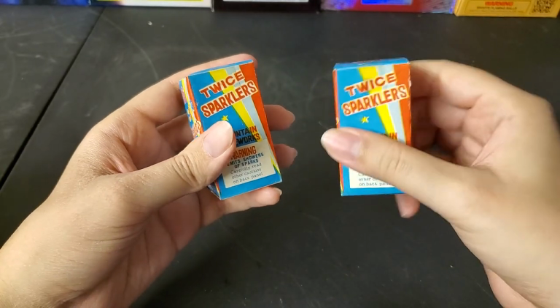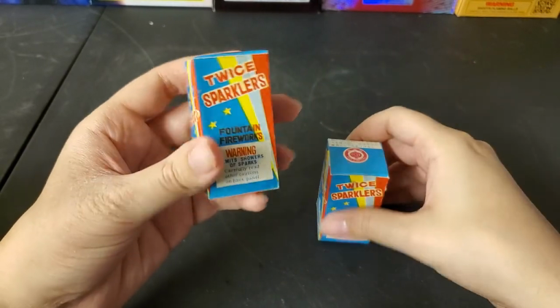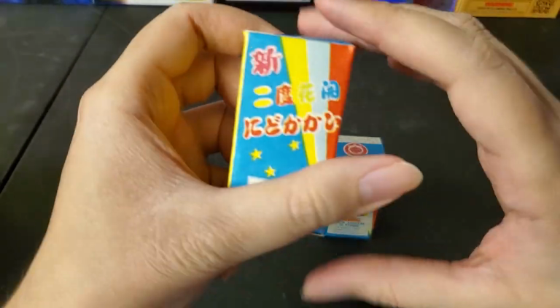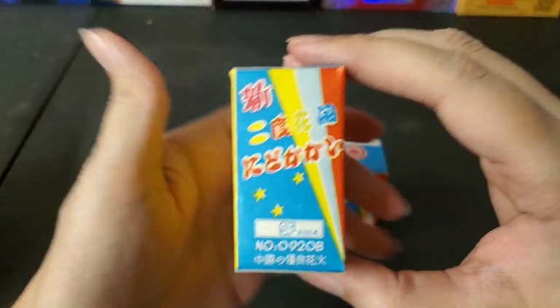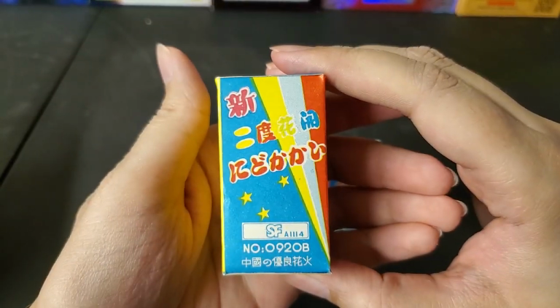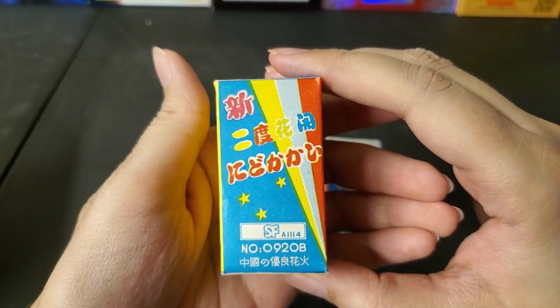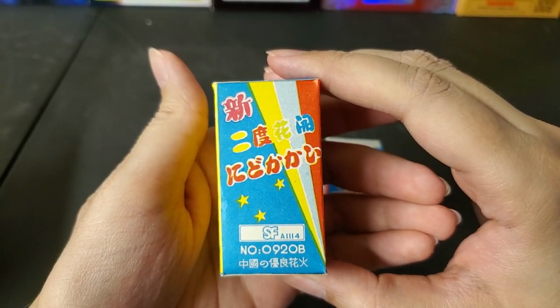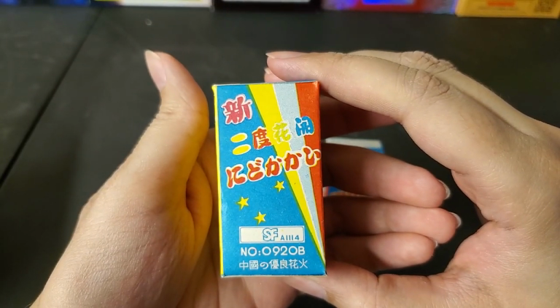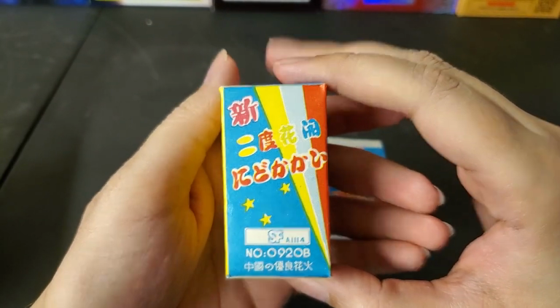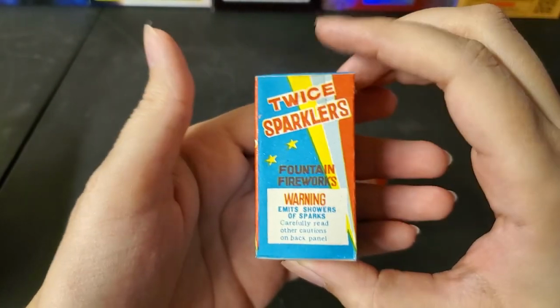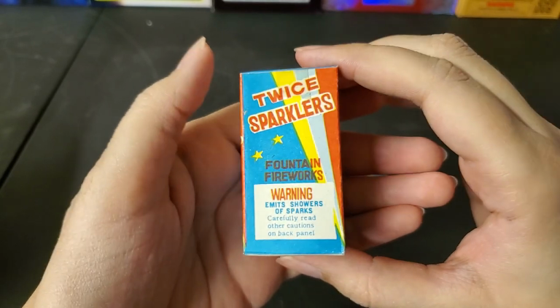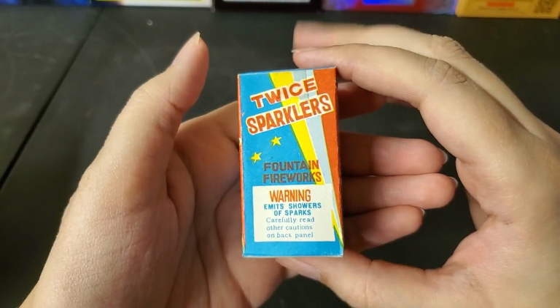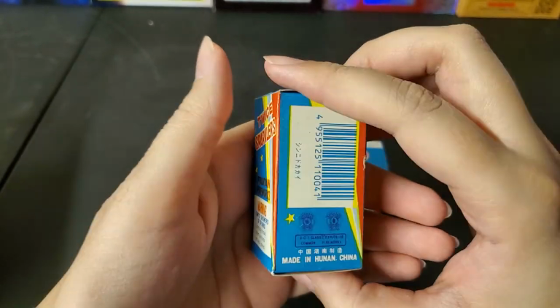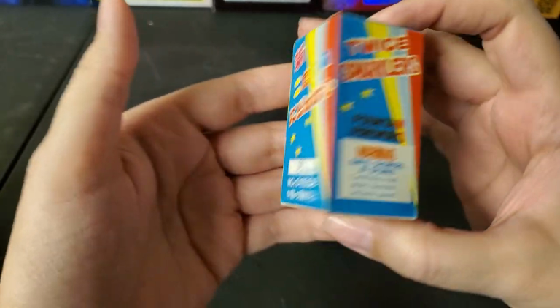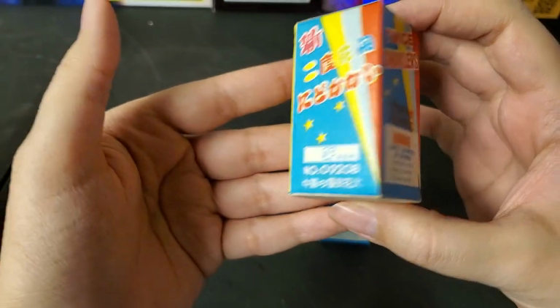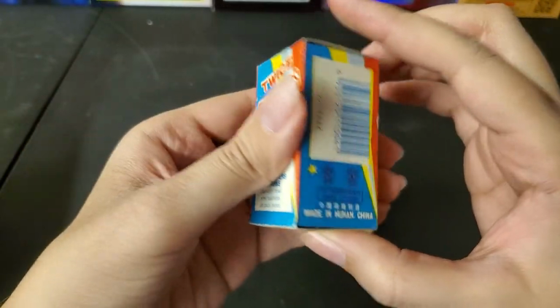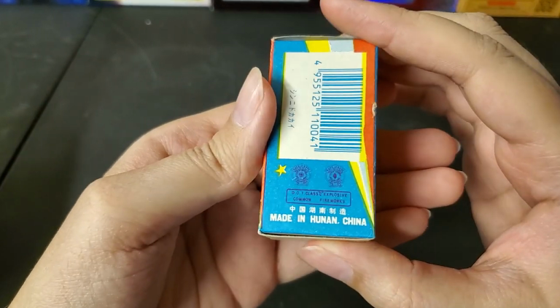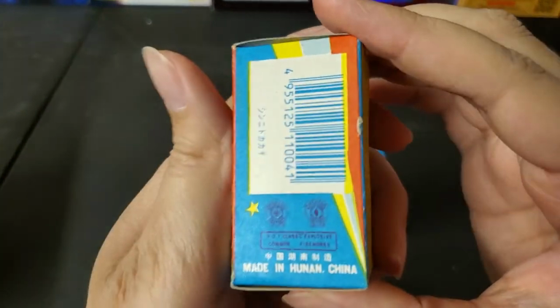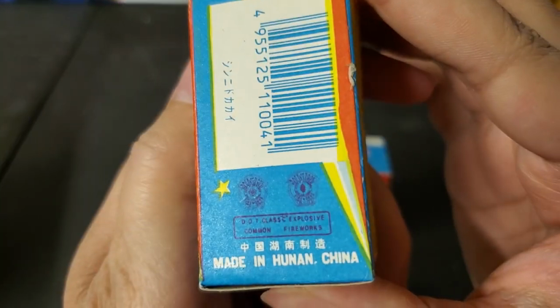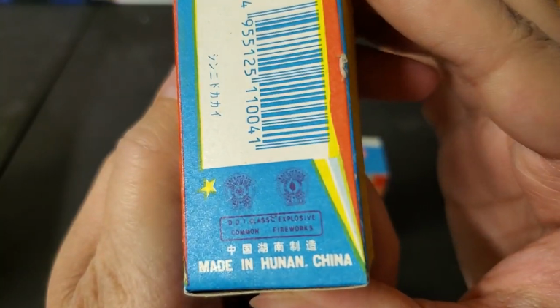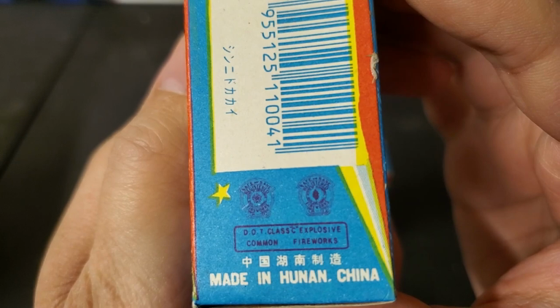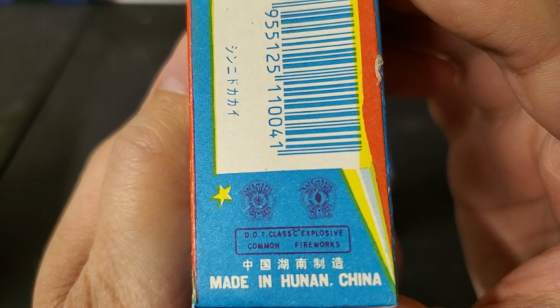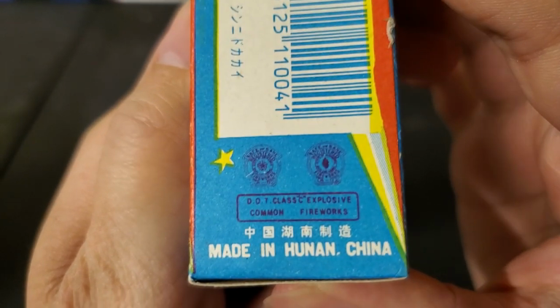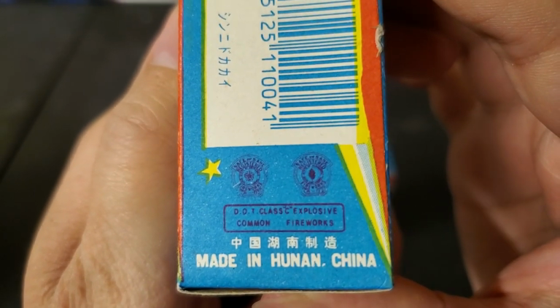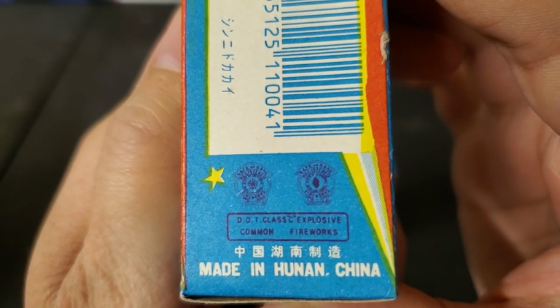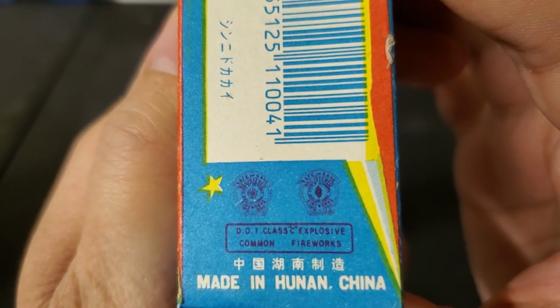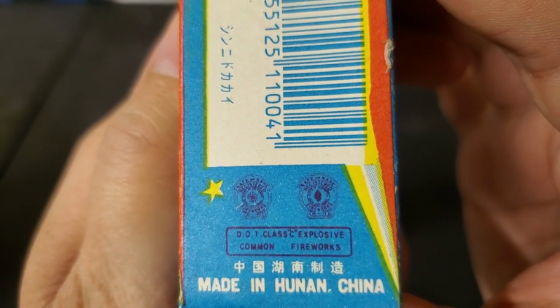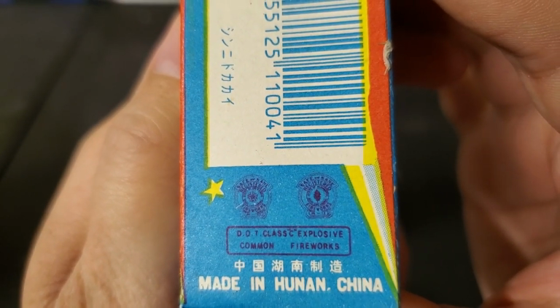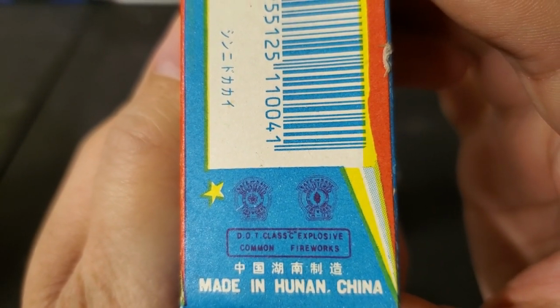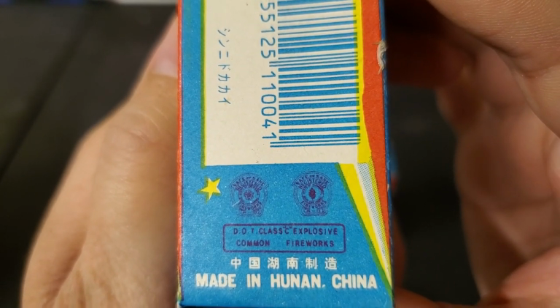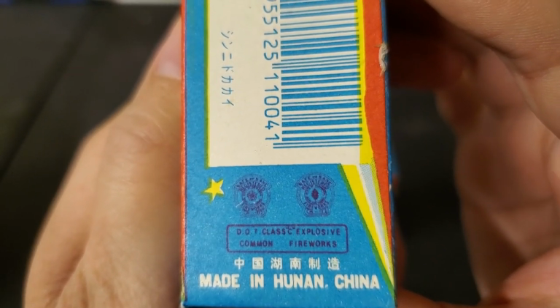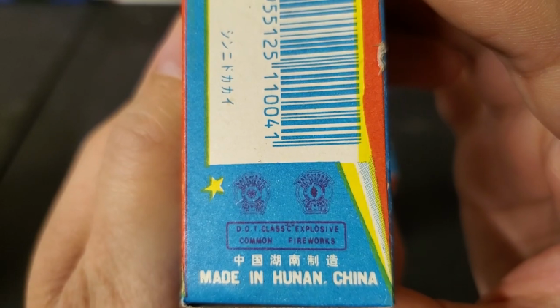You get the Chinese version of the box on one side, and also the English side. Here's the DOT Class C label at the bottom, and you've got two Safe and Sane logos there.